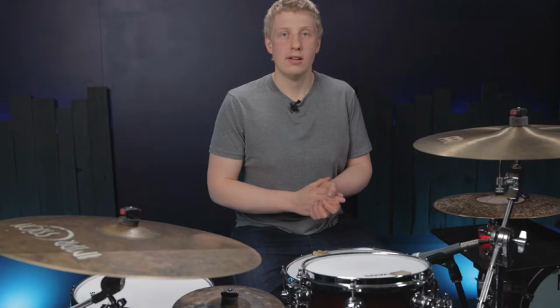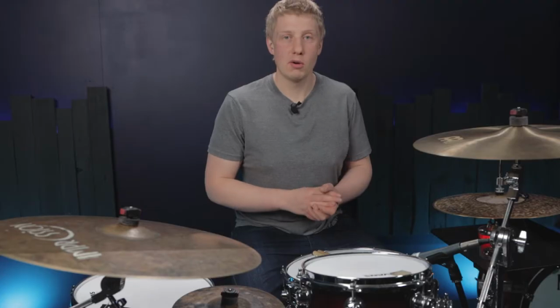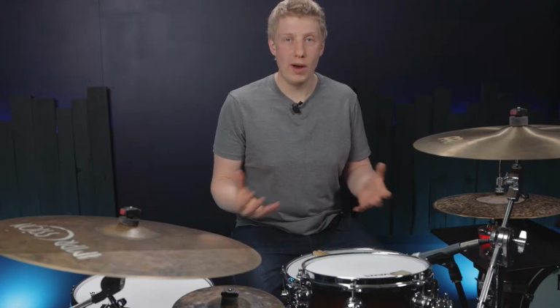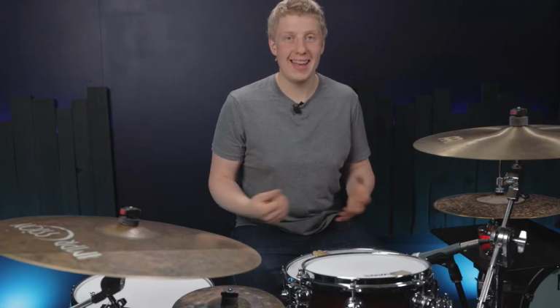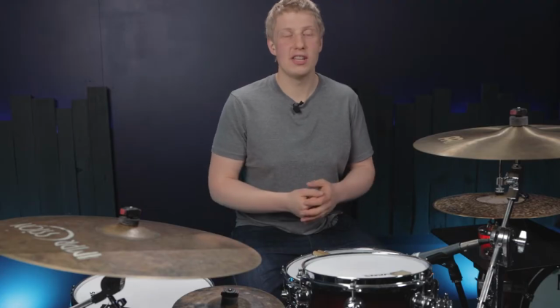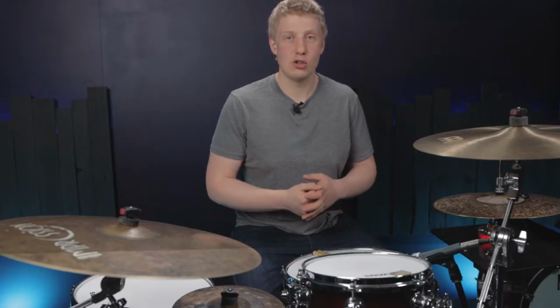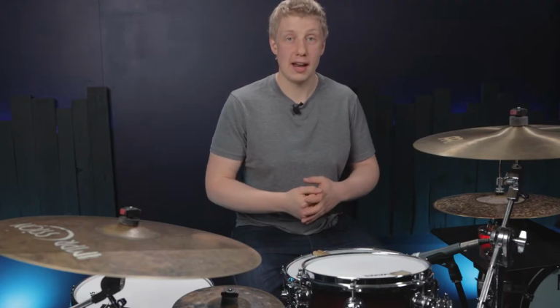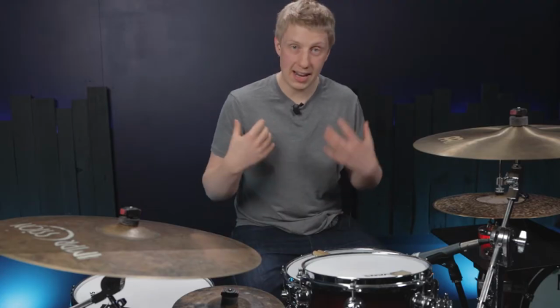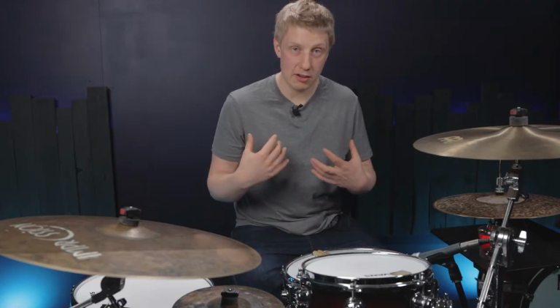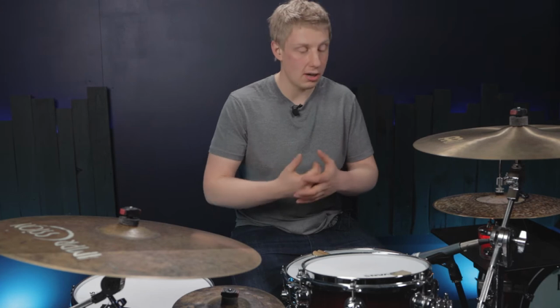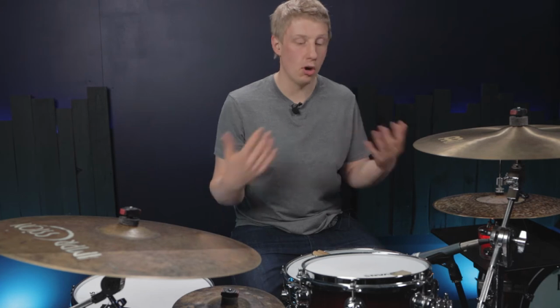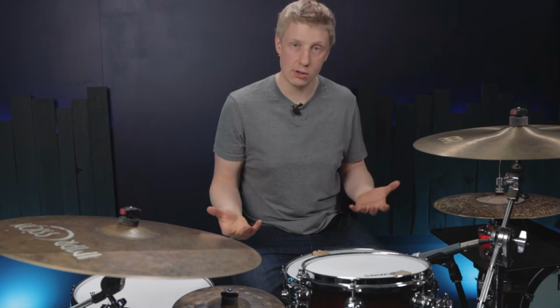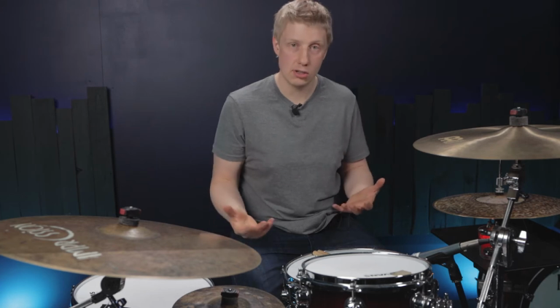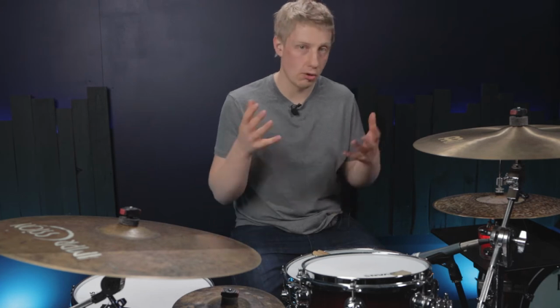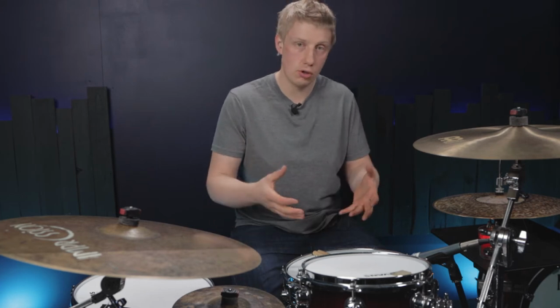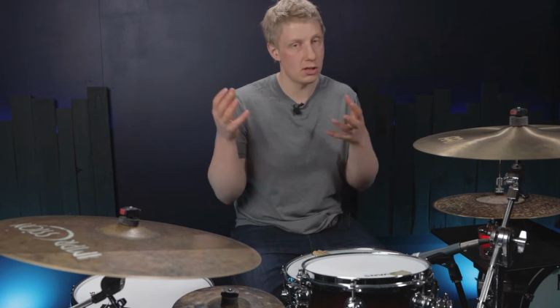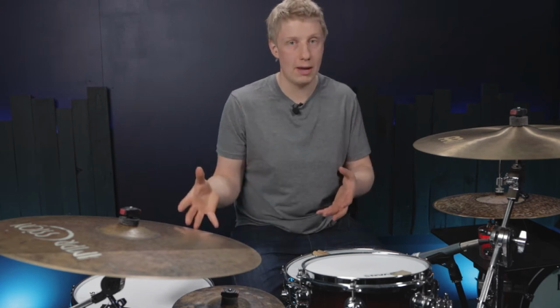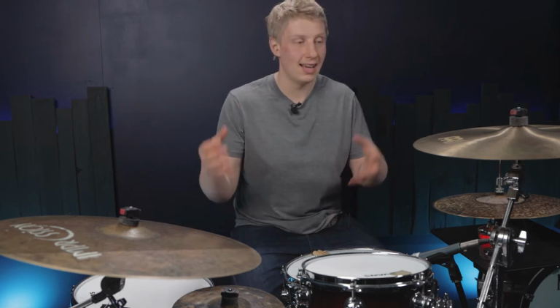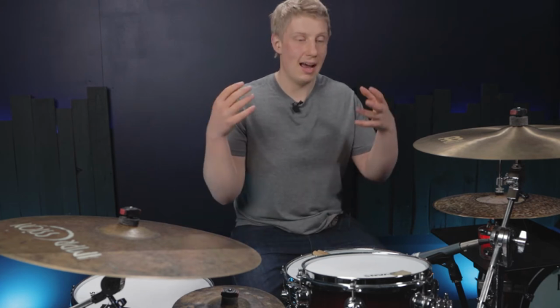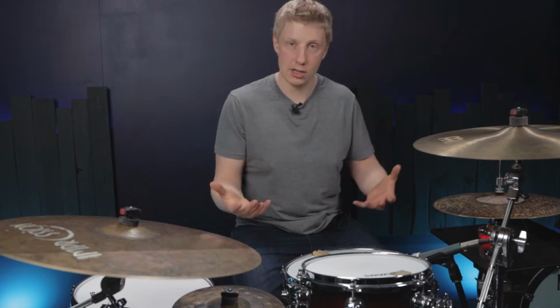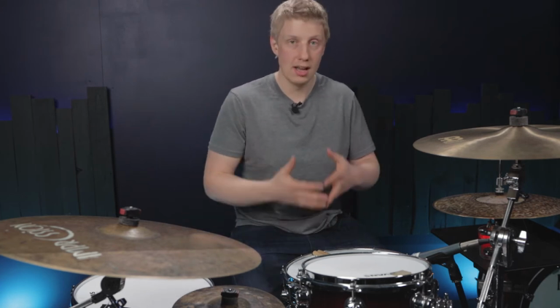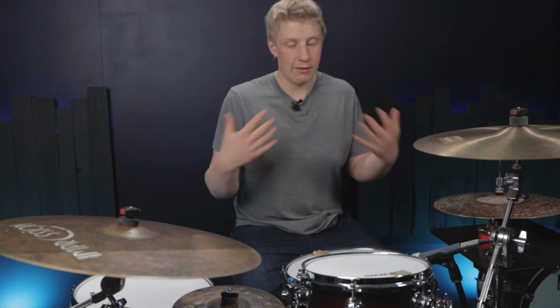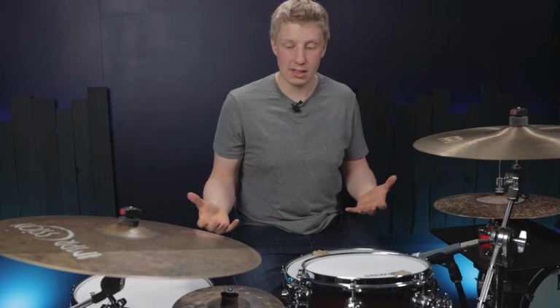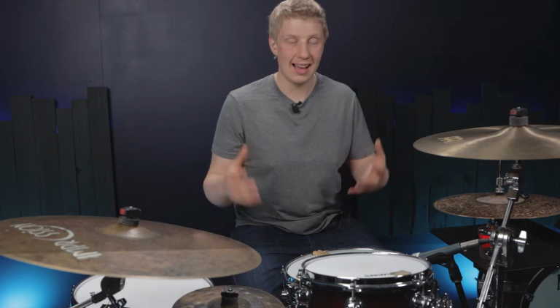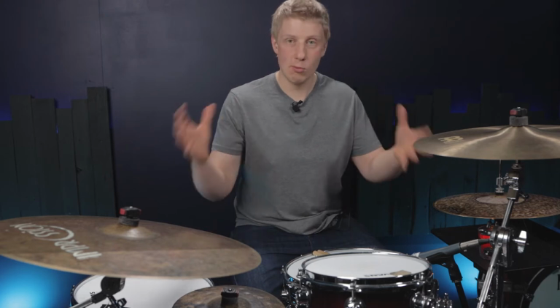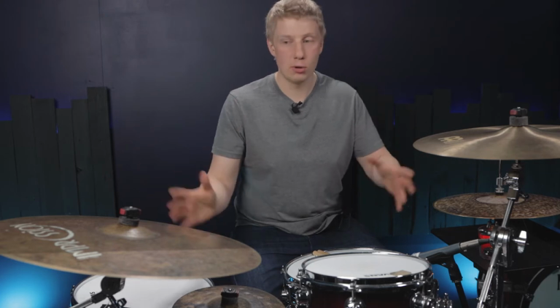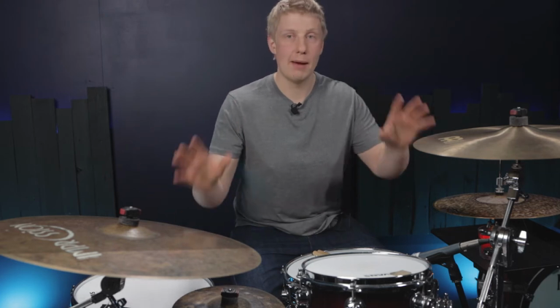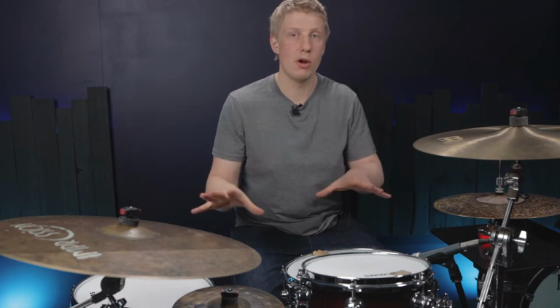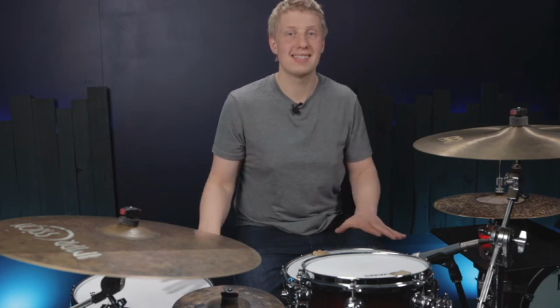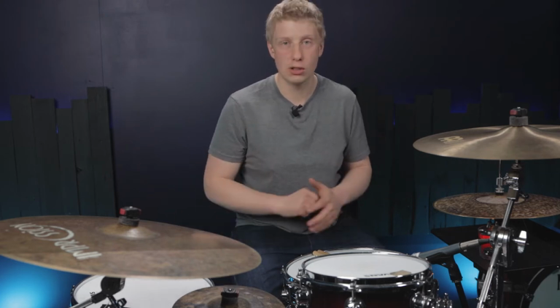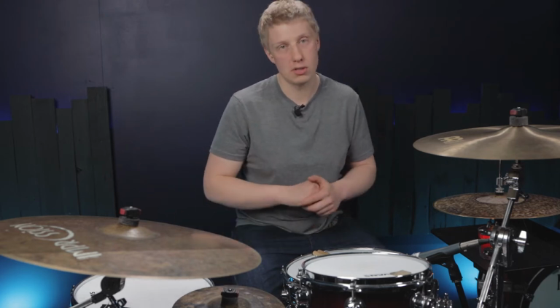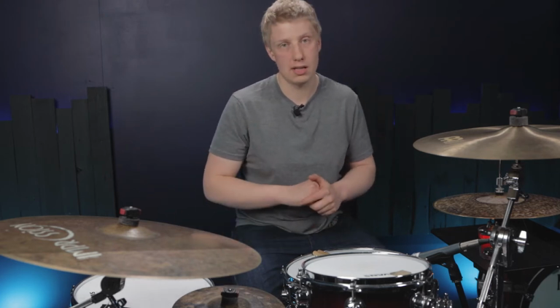What's up everyone? Welcome into the Natal YouTube channel. My name is Dave Major and I'm an online drum teacher here on YouTube as well as my own website. I'm a clinician, I give master classes and most importantly I'm a proud Natal drums artist.